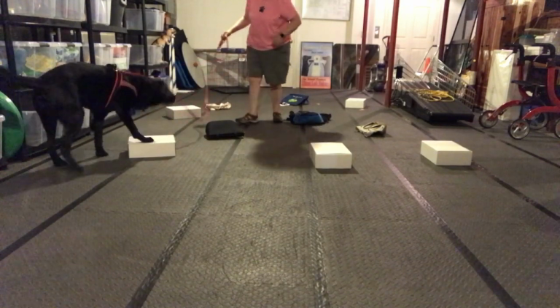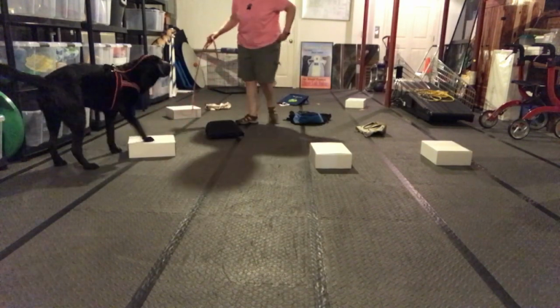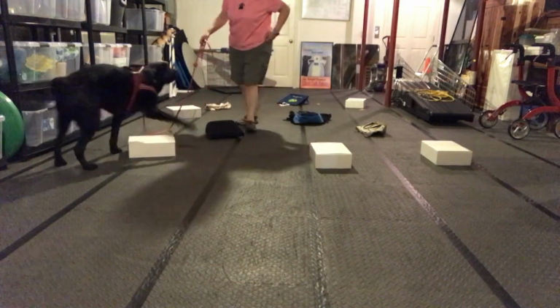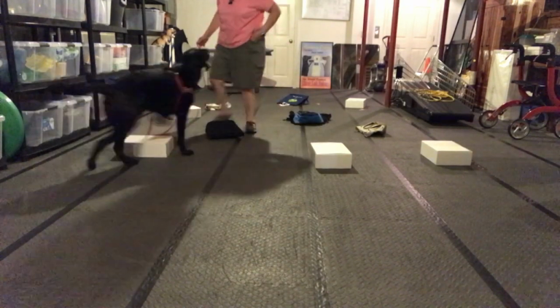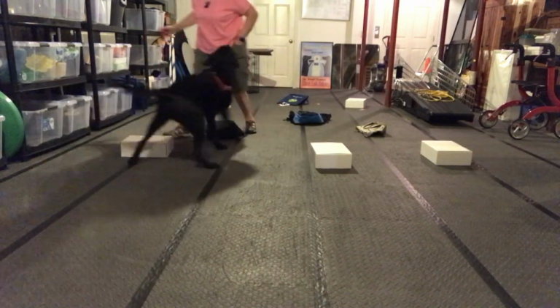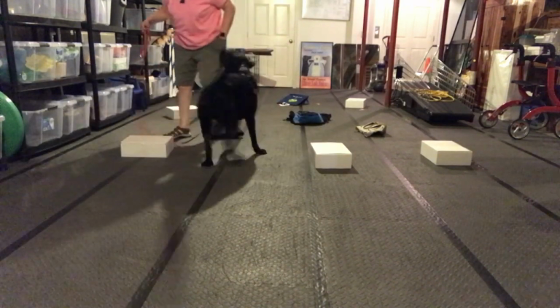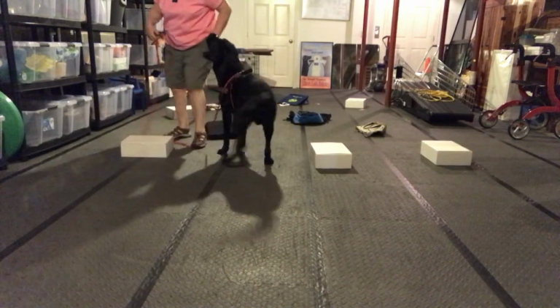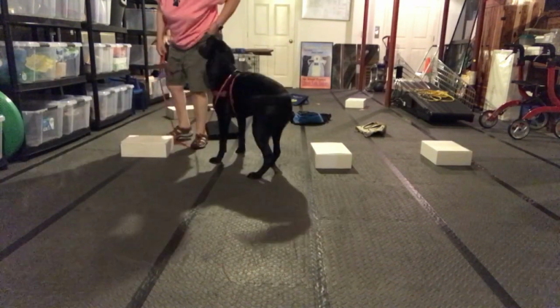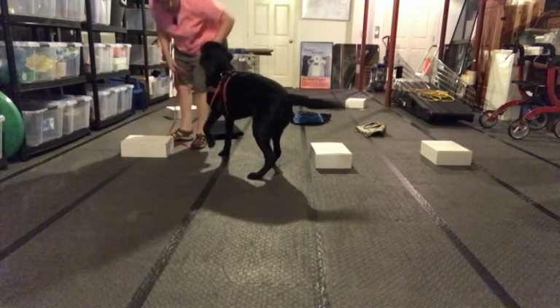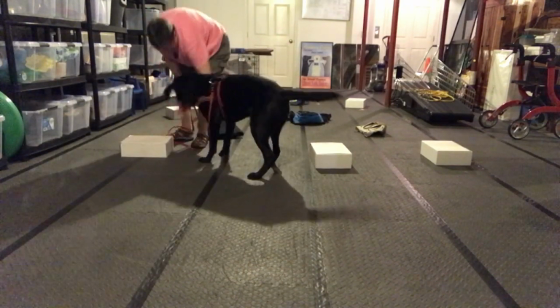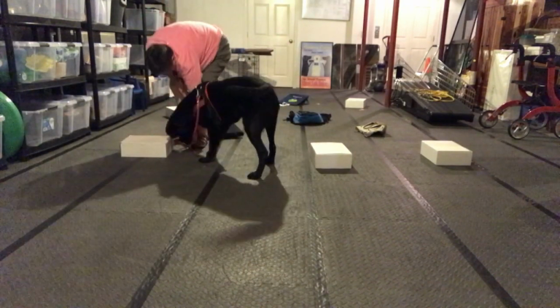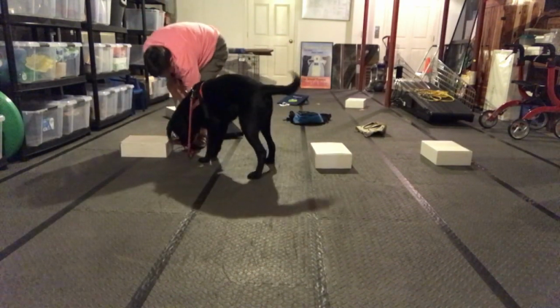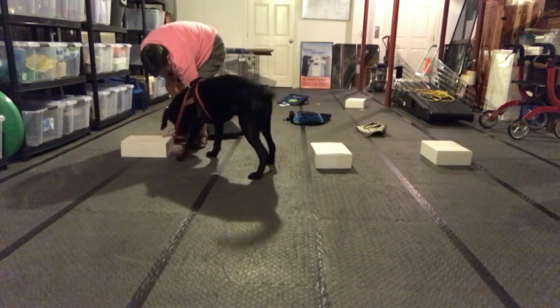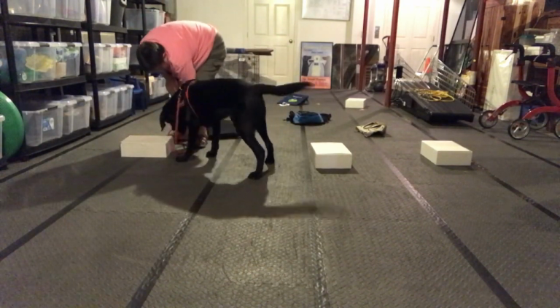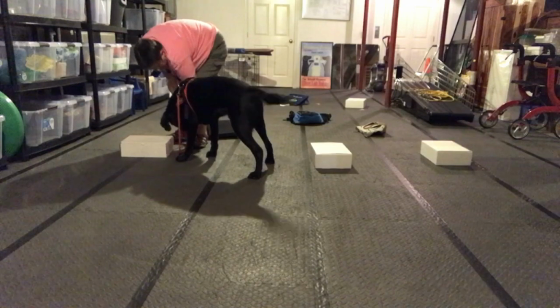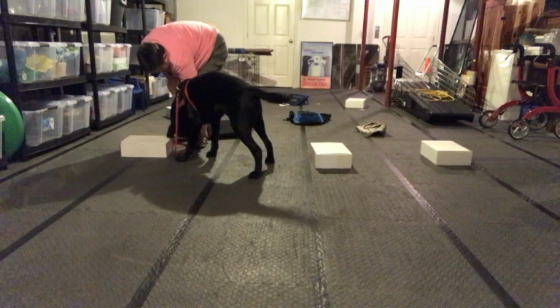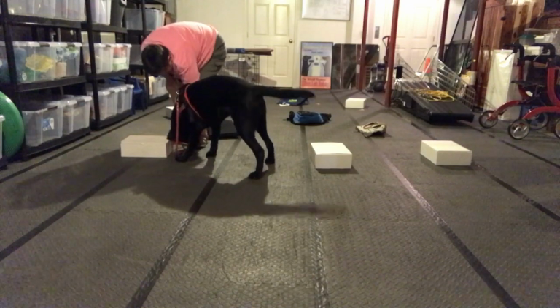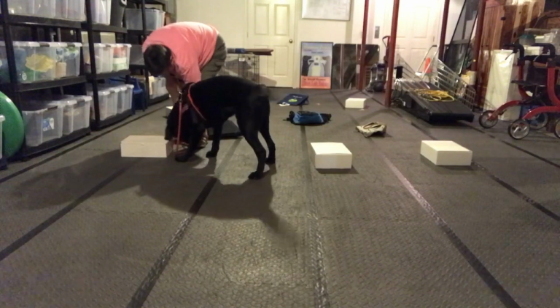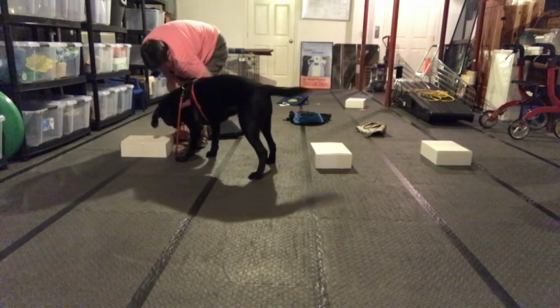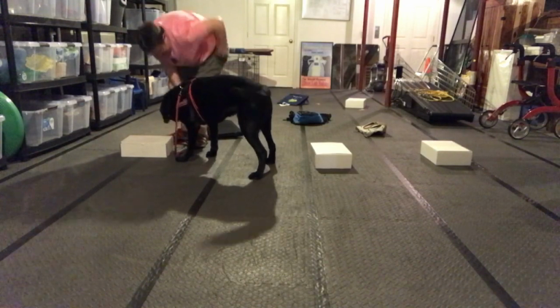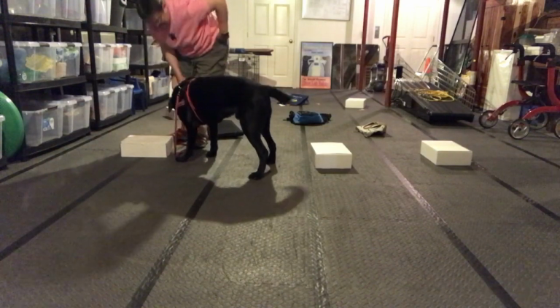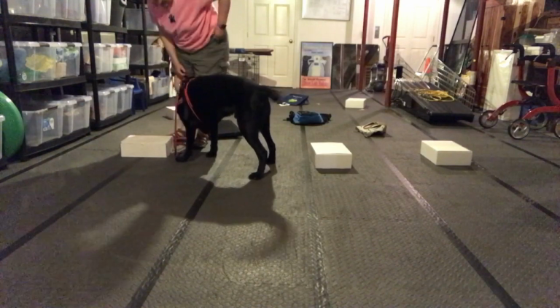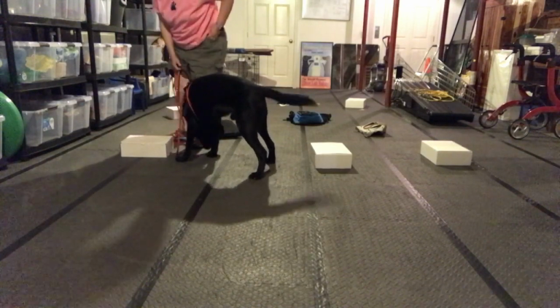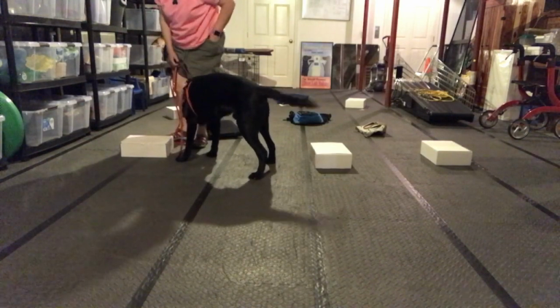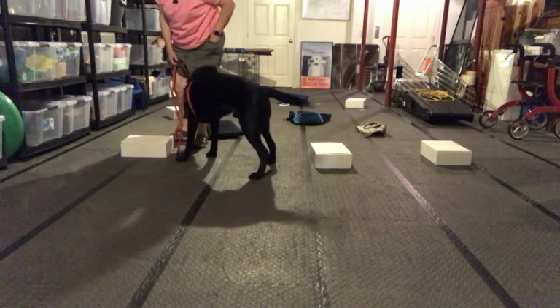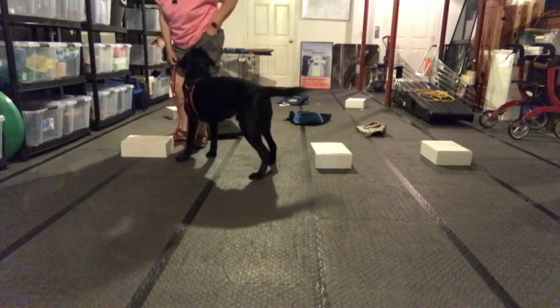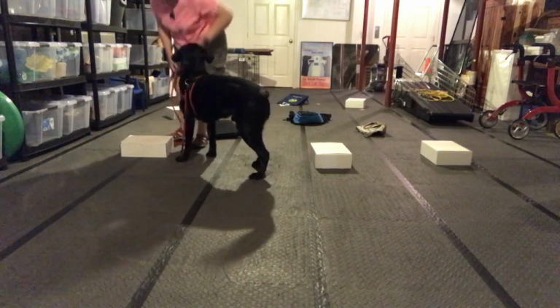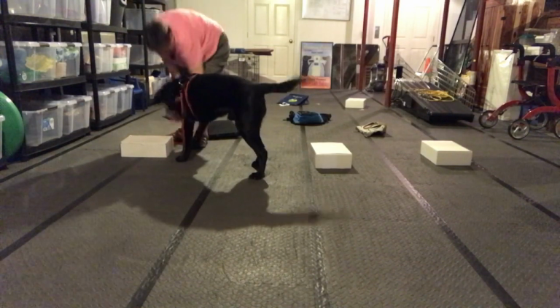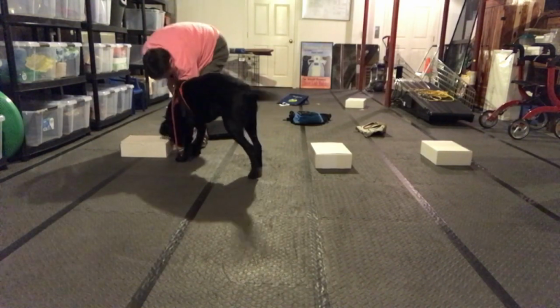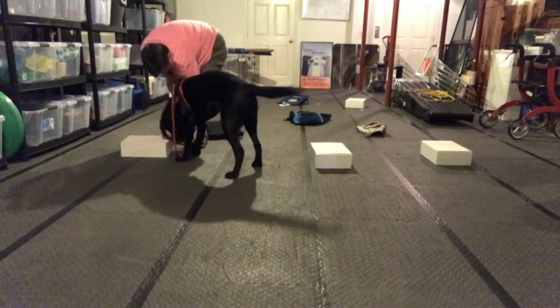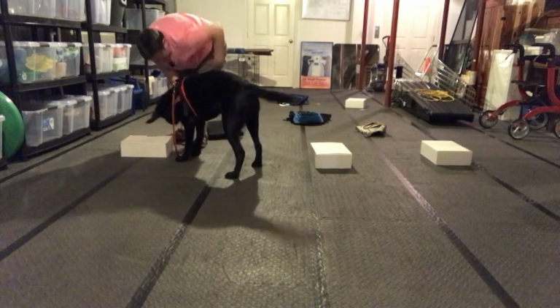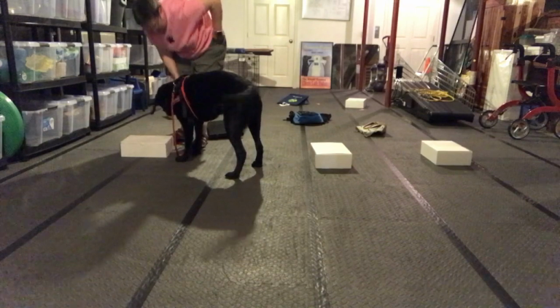Yes, good job, good boy, yes, good job, buddy, good boy, yes, good job.